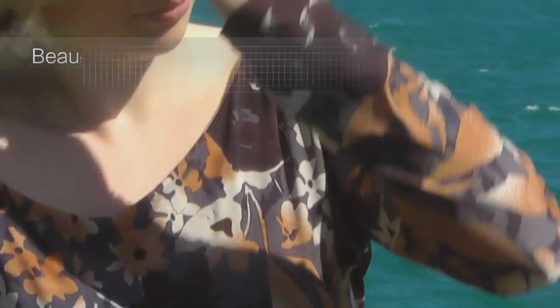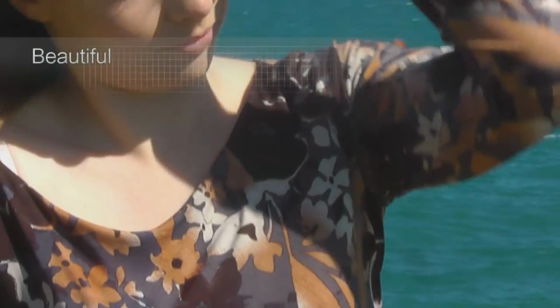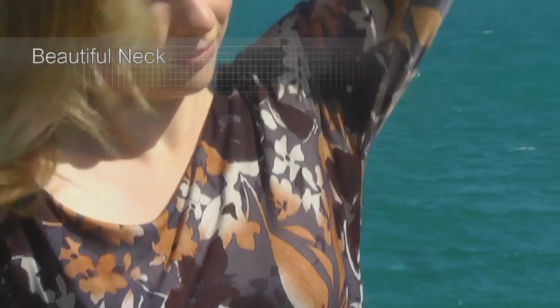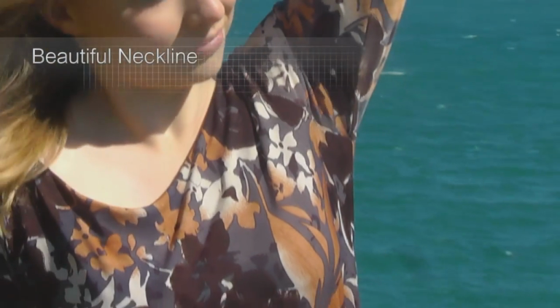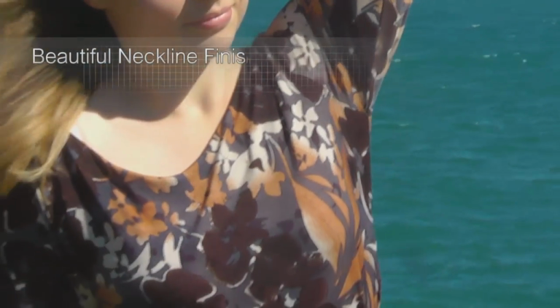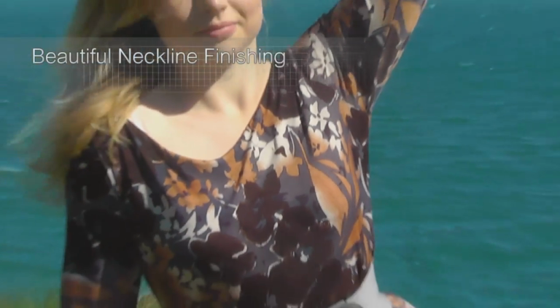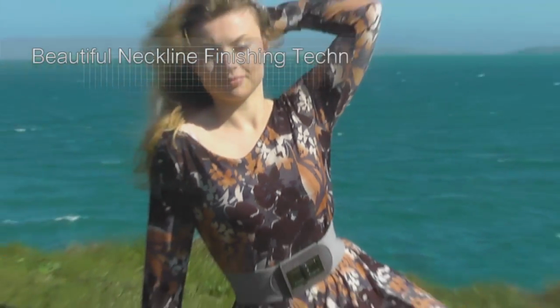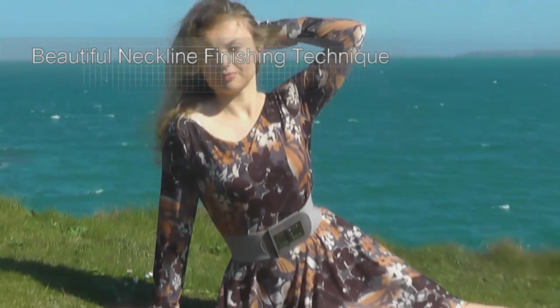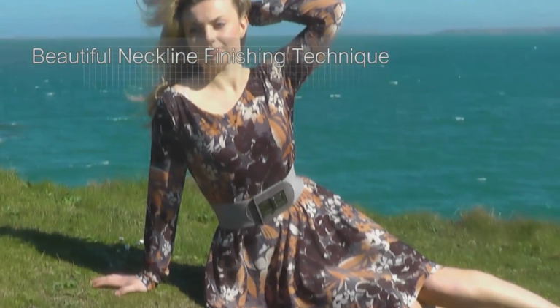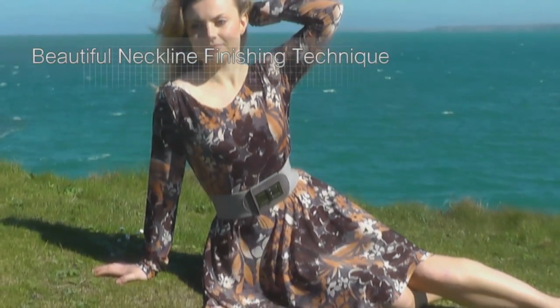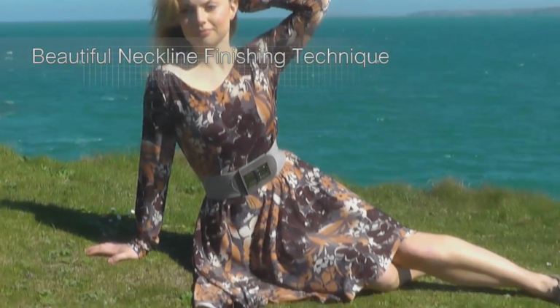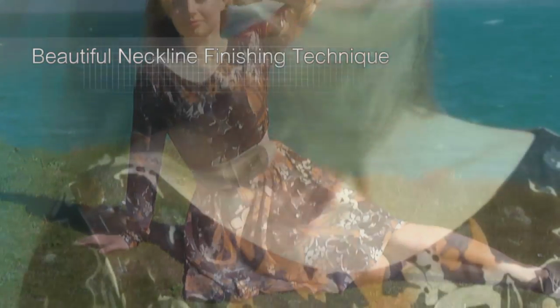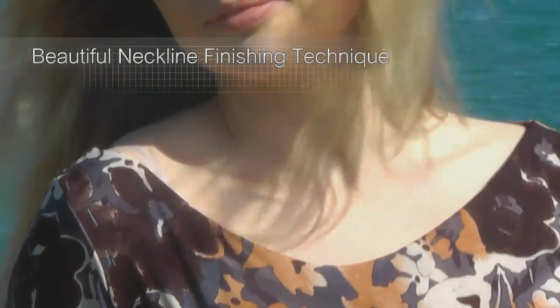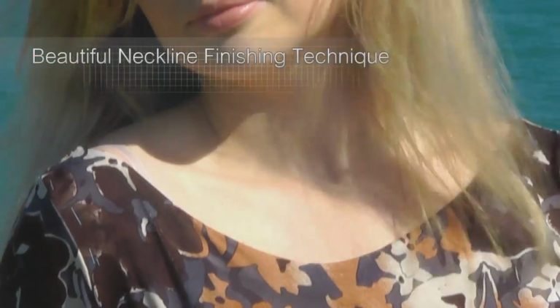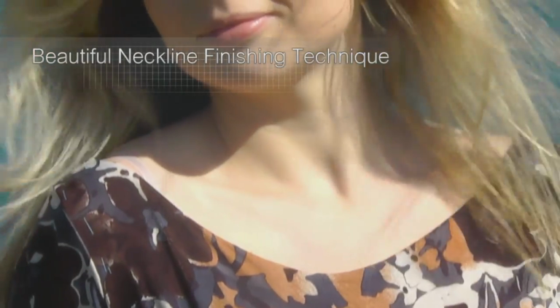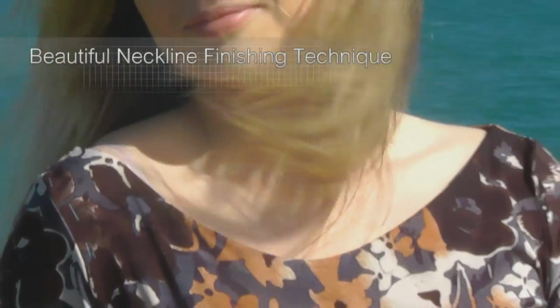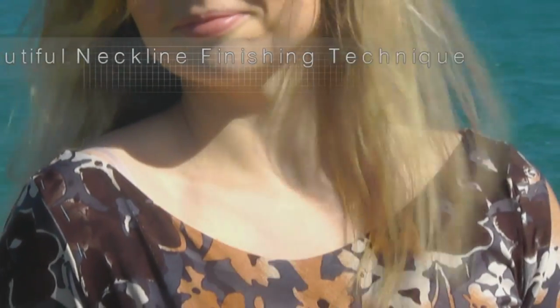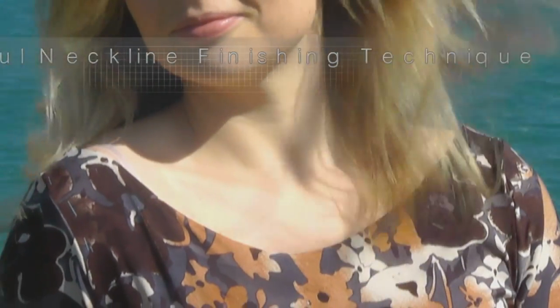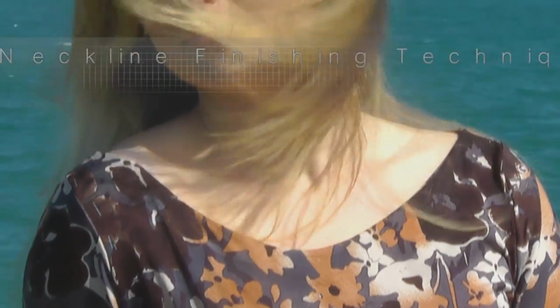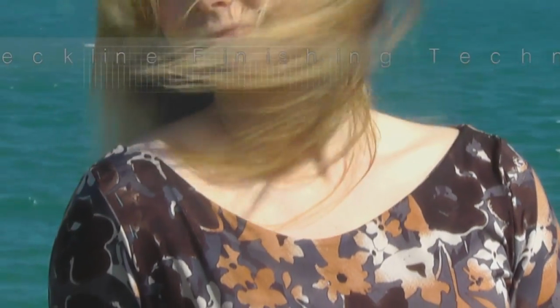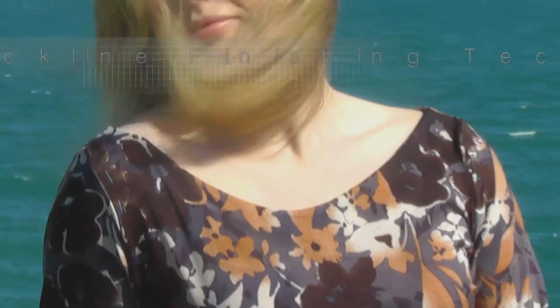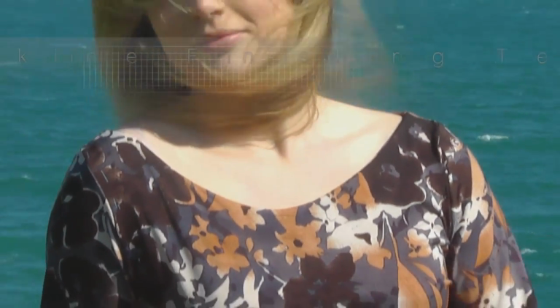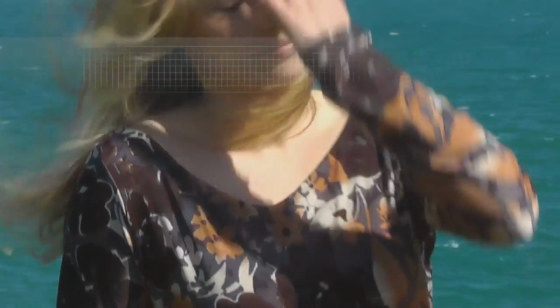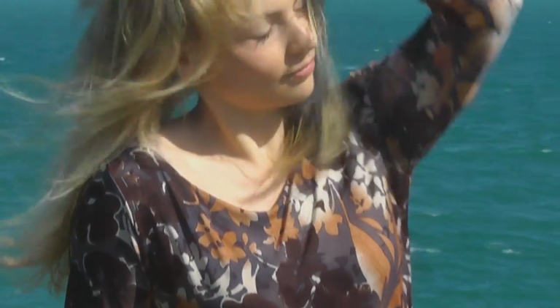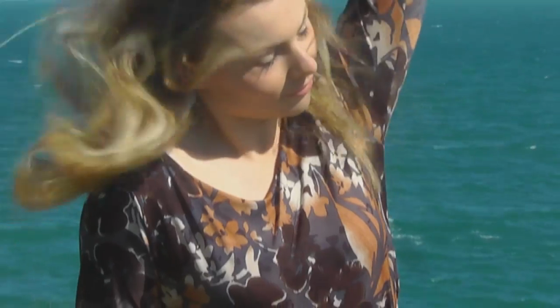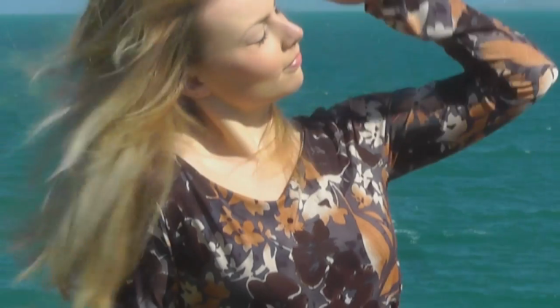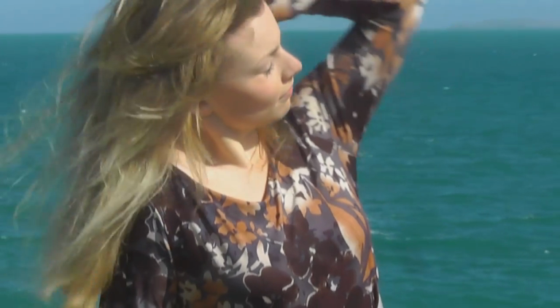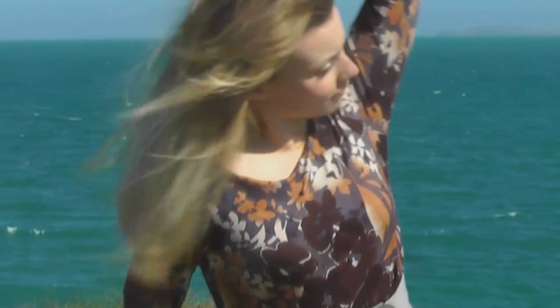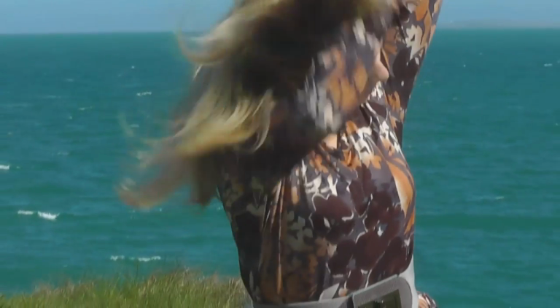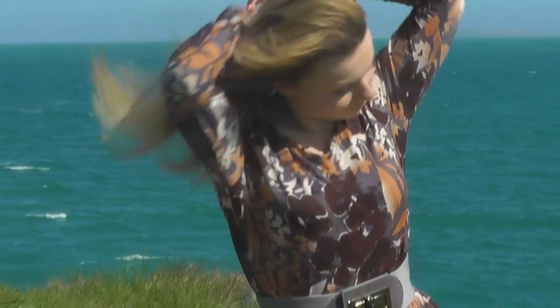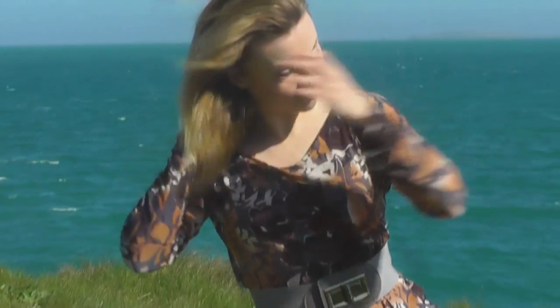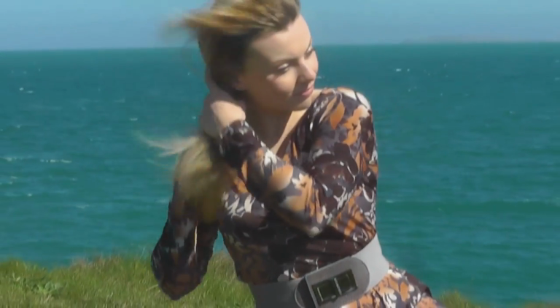The neckline sits softly around your neck but does not stretch. We will finish the neckline with a normal sewing machine, so it doesn't matter if you don't have an overlocker.